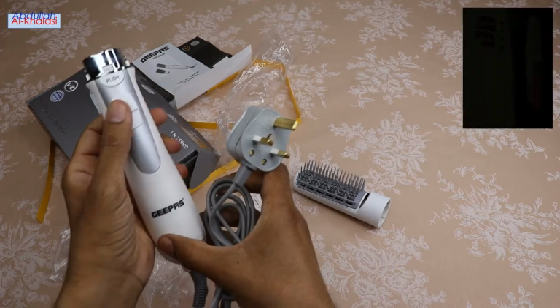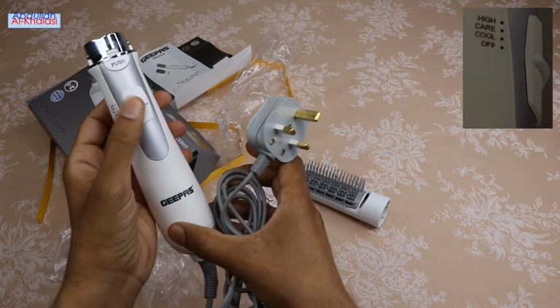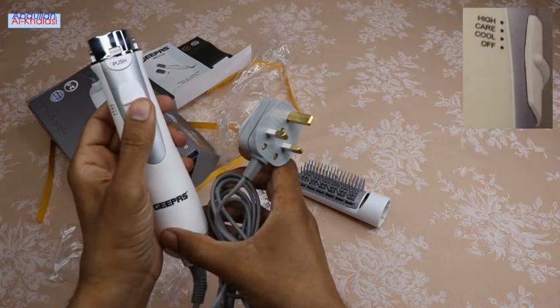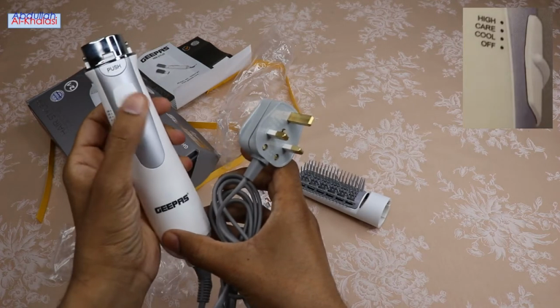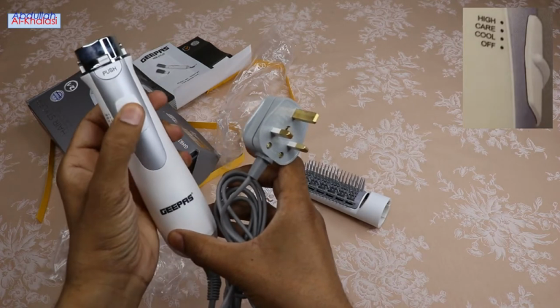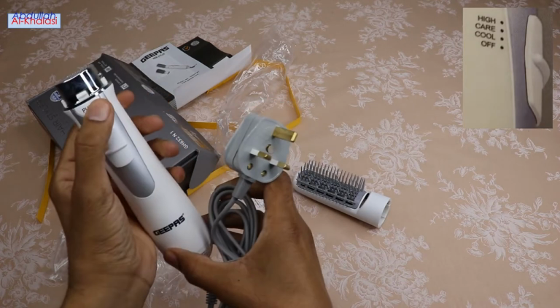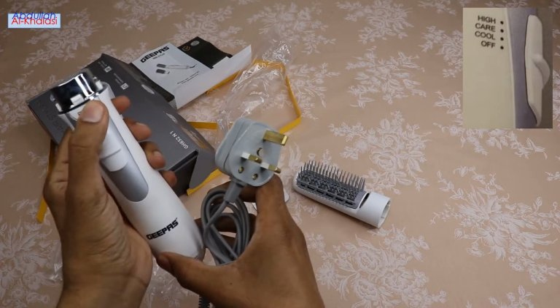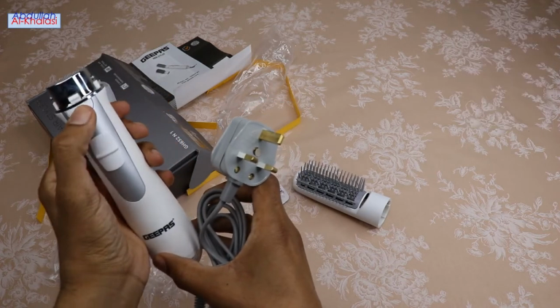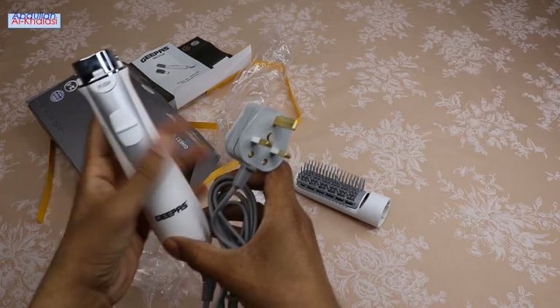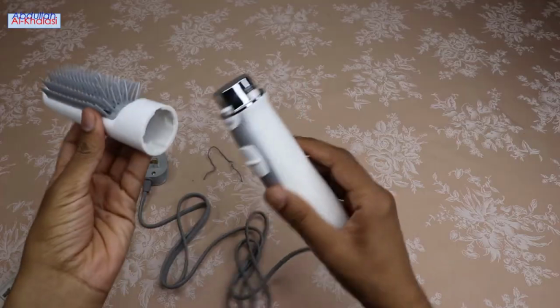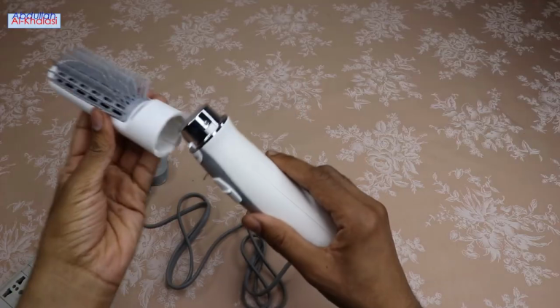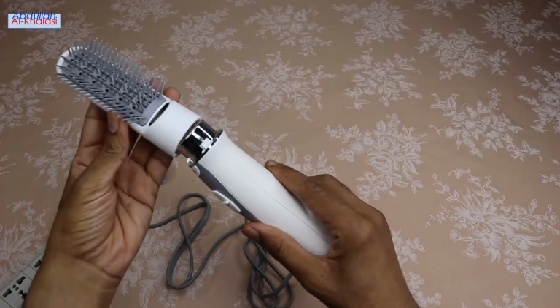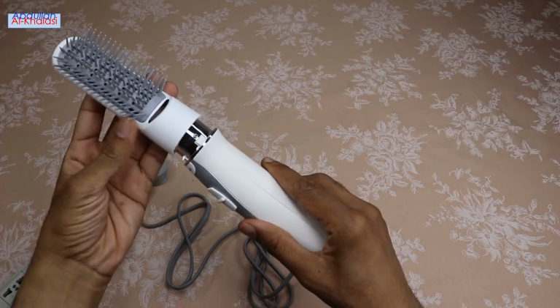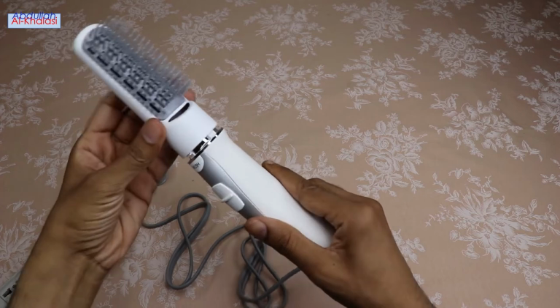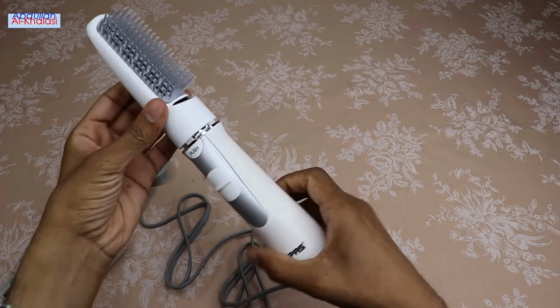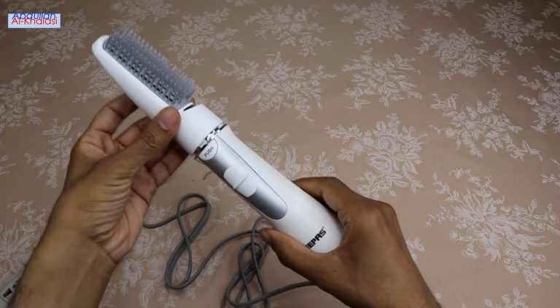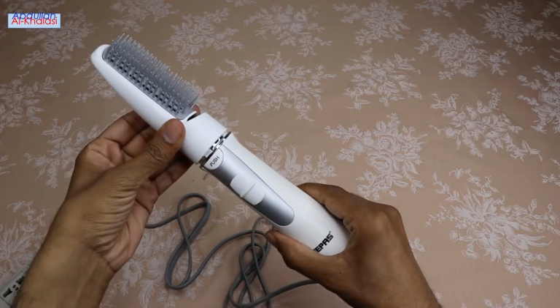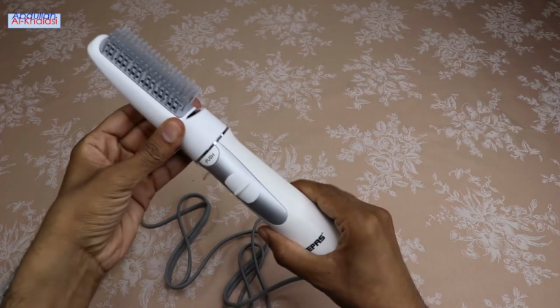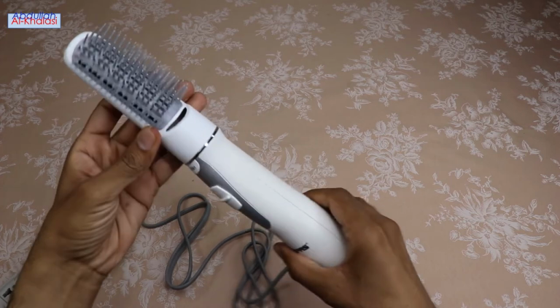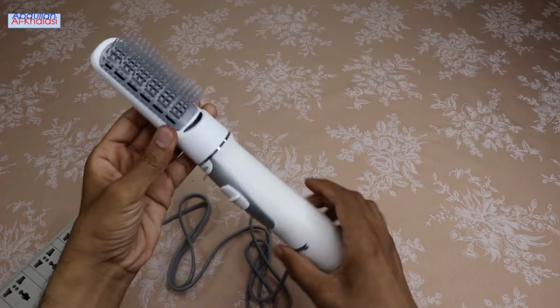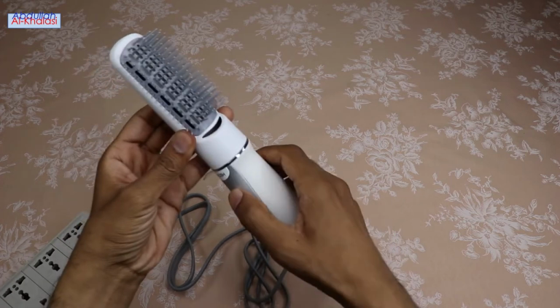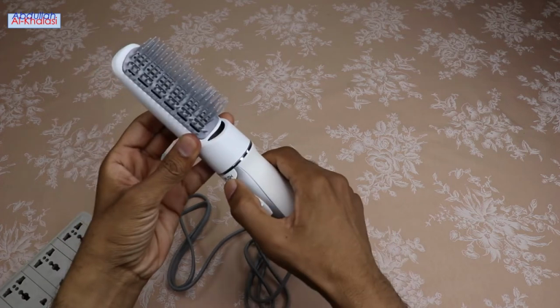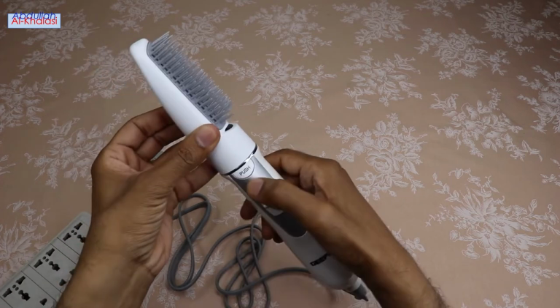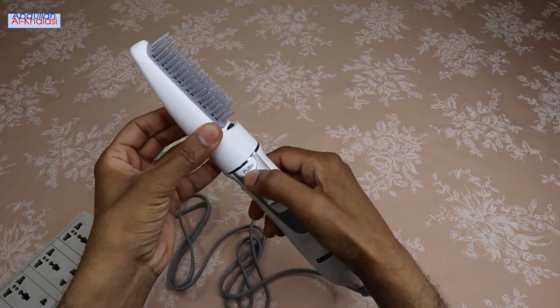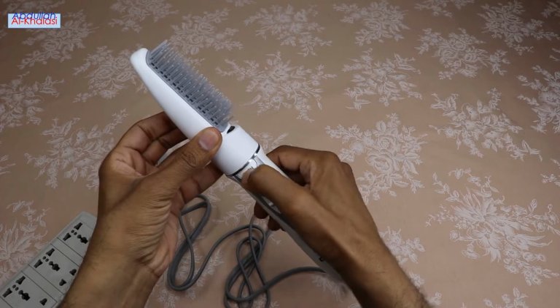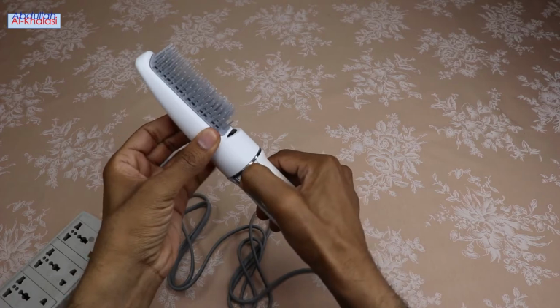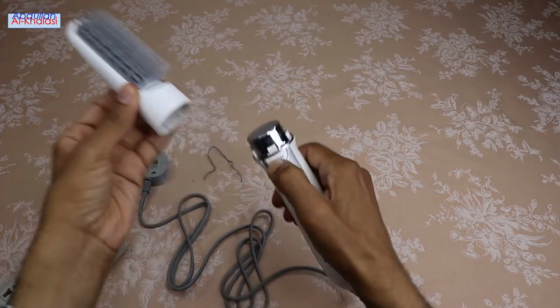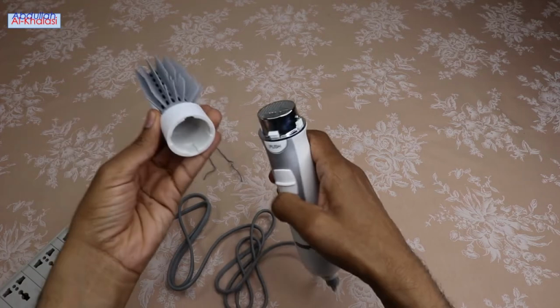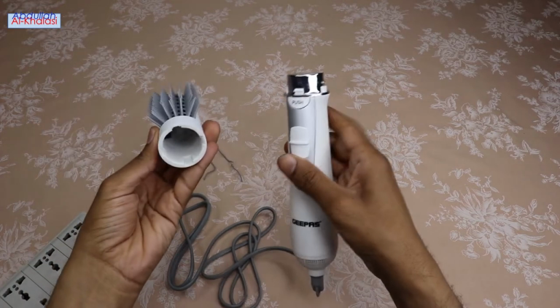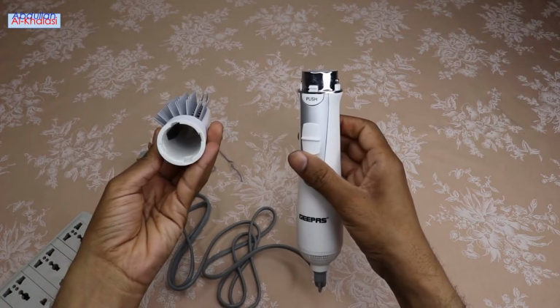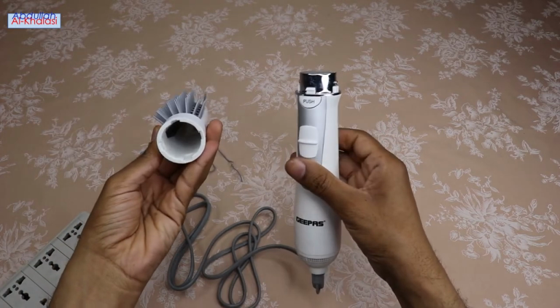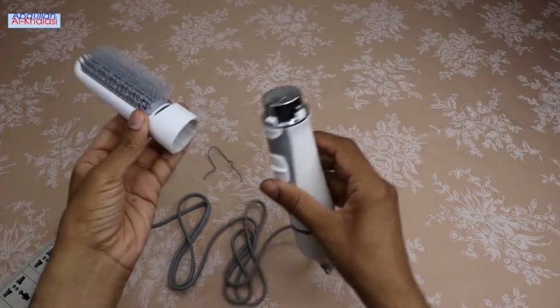It also comes with a 2-speed temperature. With the lockable brush switch, you can connect the blow hairbrush to the device body, or disconnect the blow hairbrush from the device body.